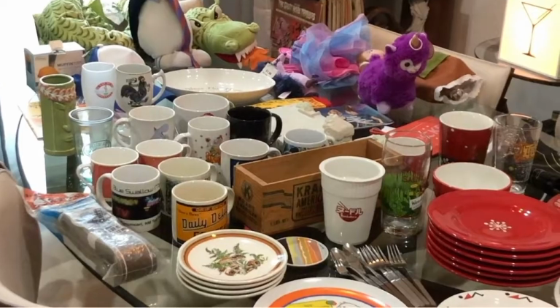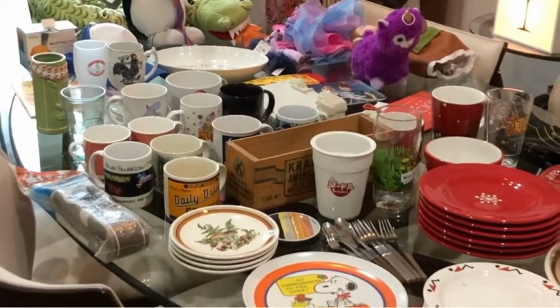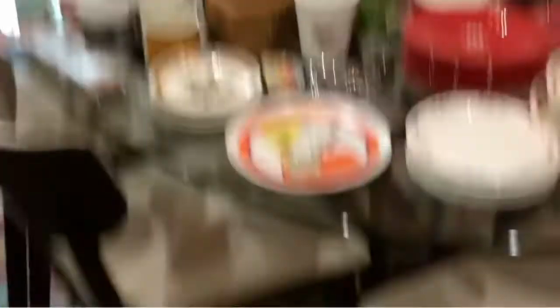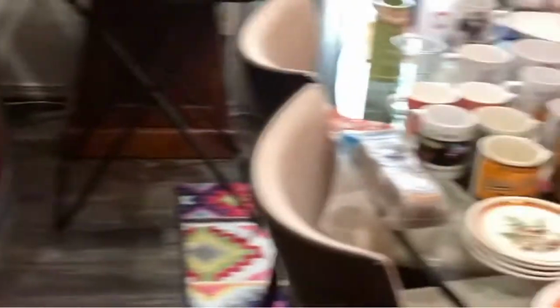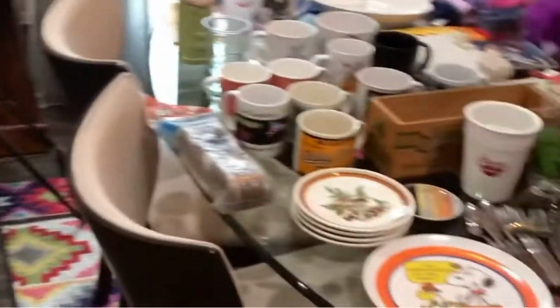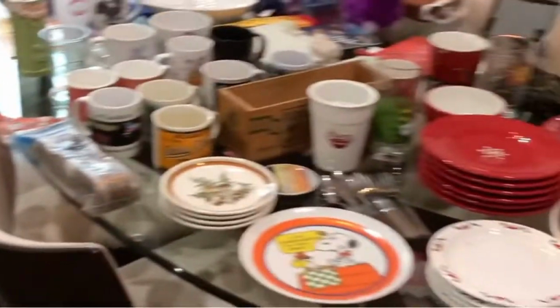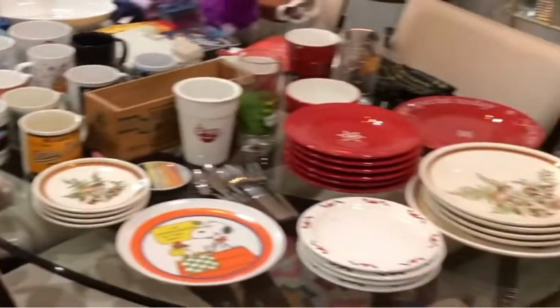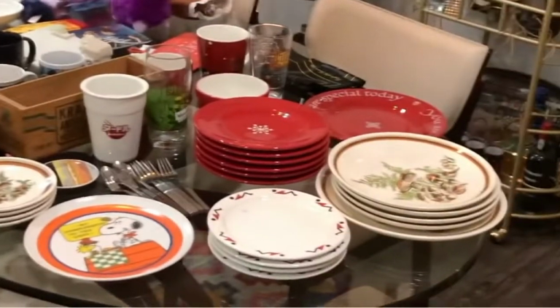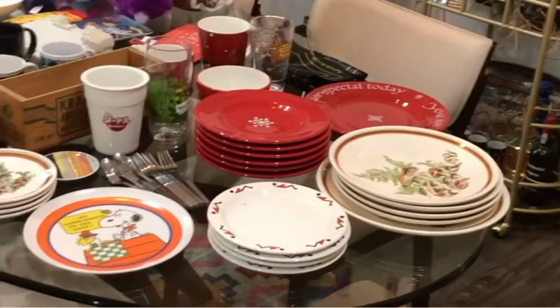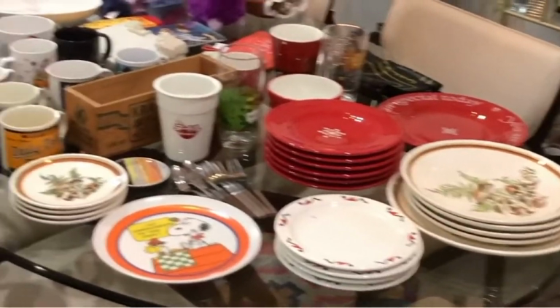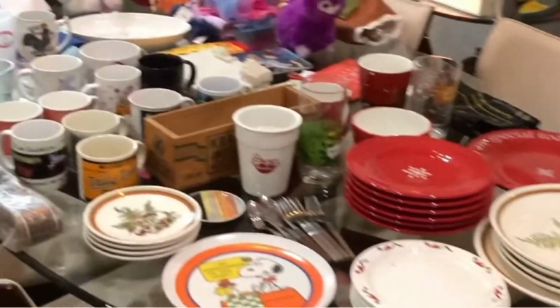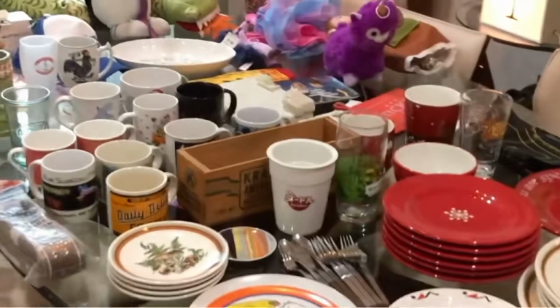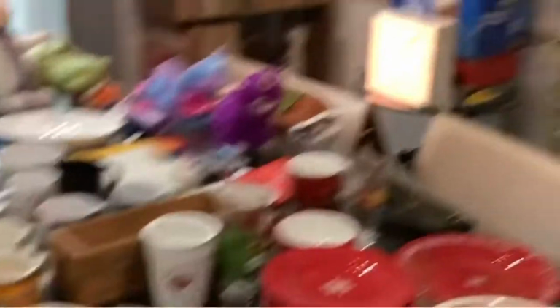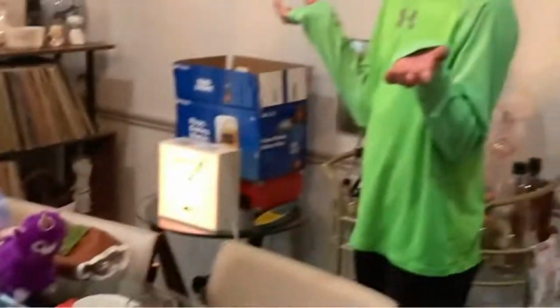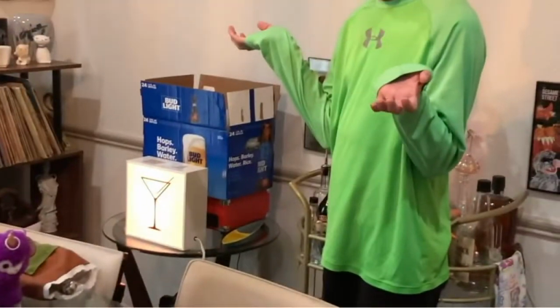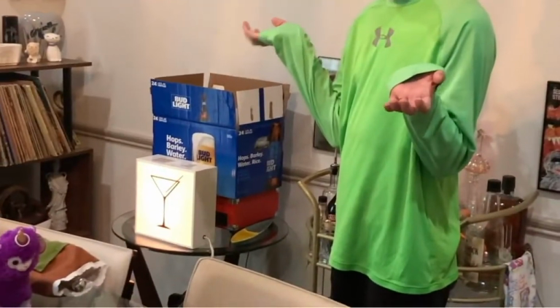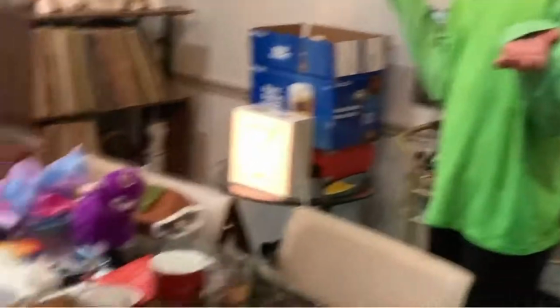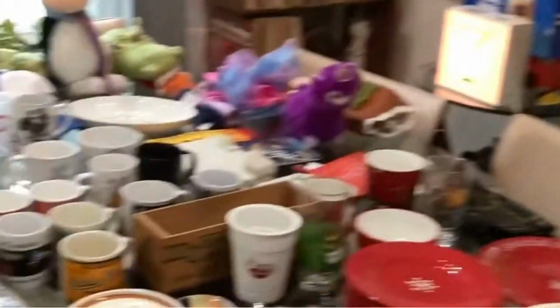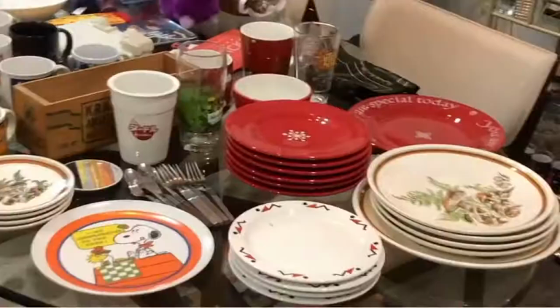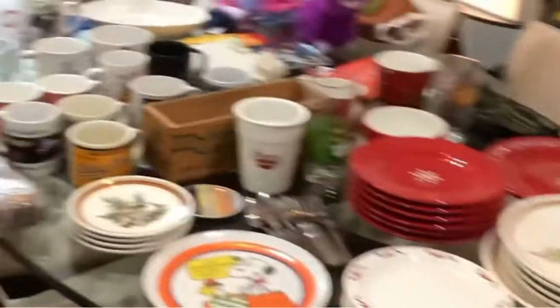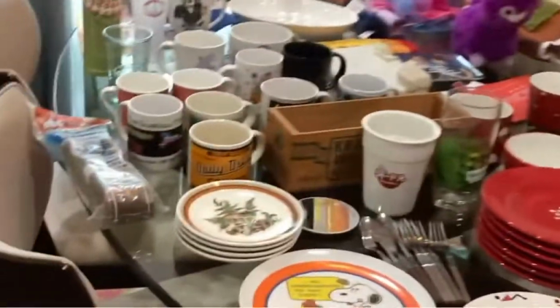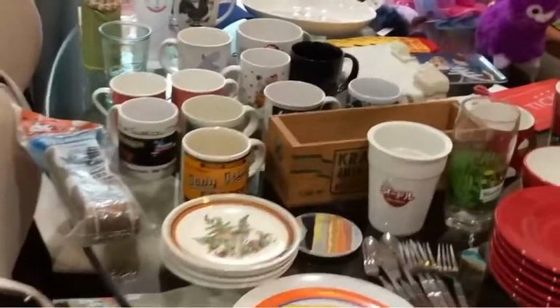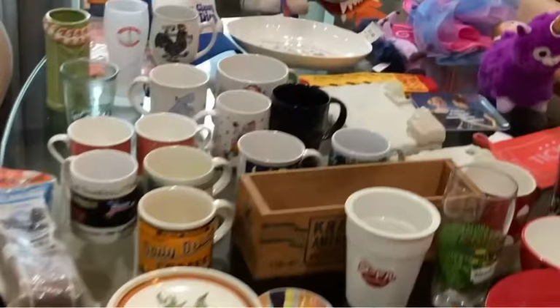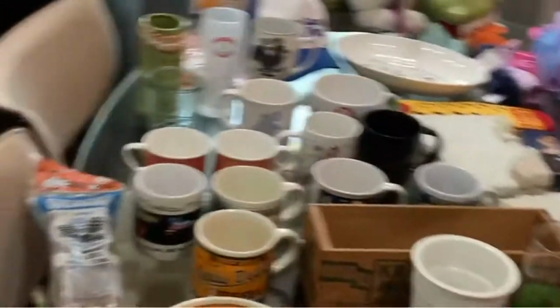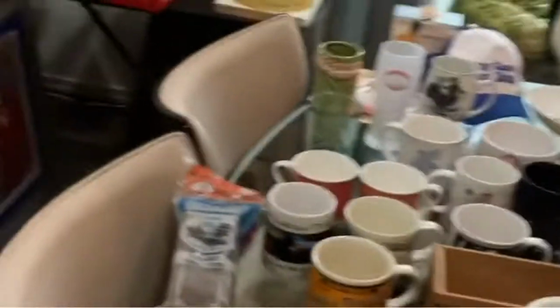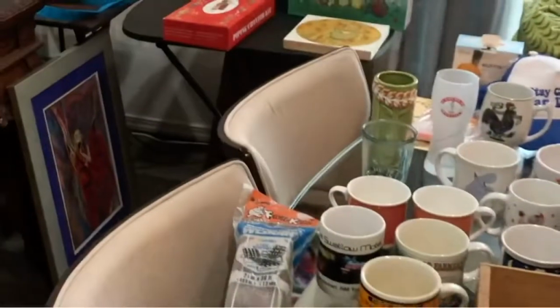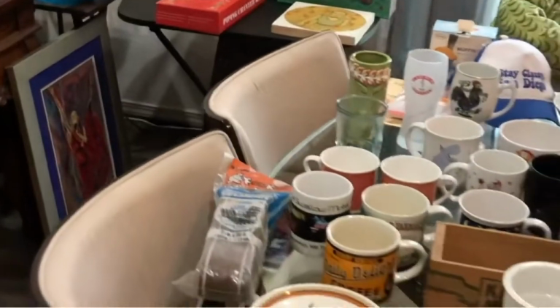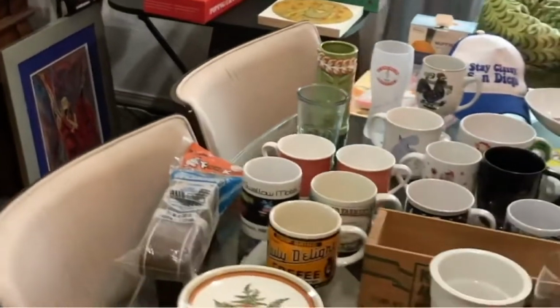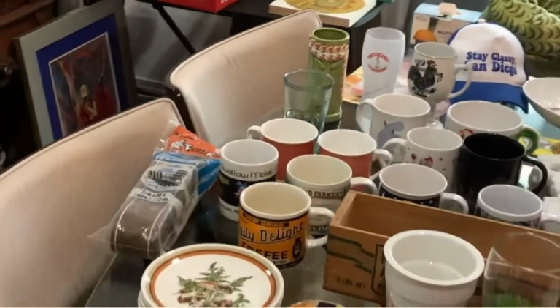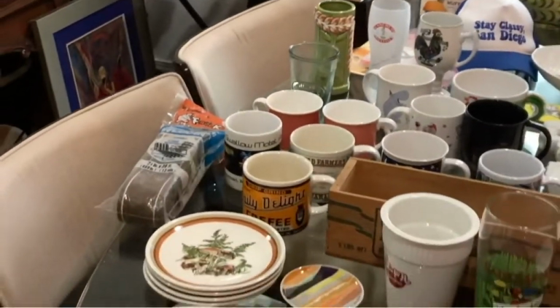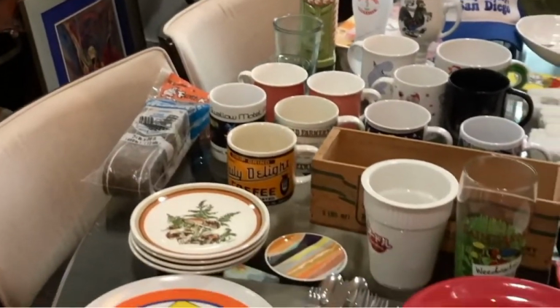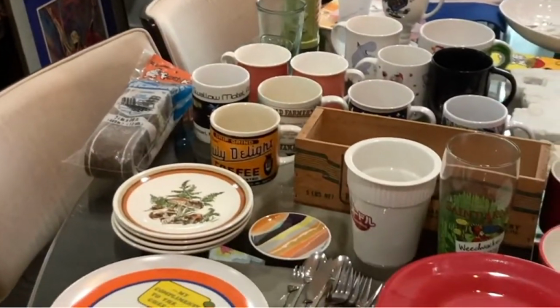Hello! So this happened — we weren't supposed to thrift, but we got good deals. Here we go again. Irving, Texas, y'all. We went to an estate sale, and here's what I got.